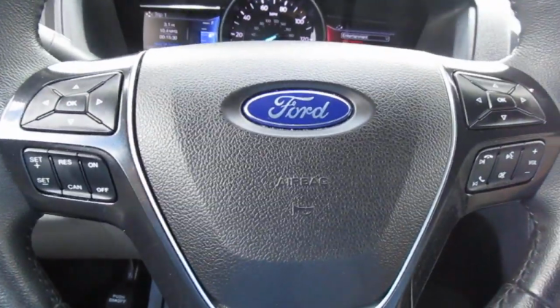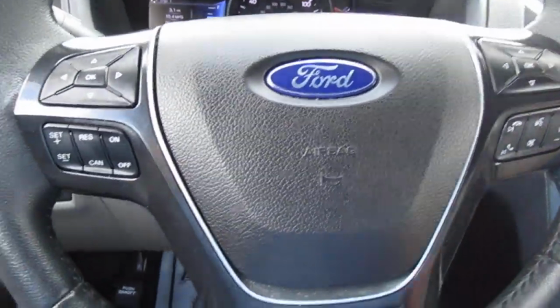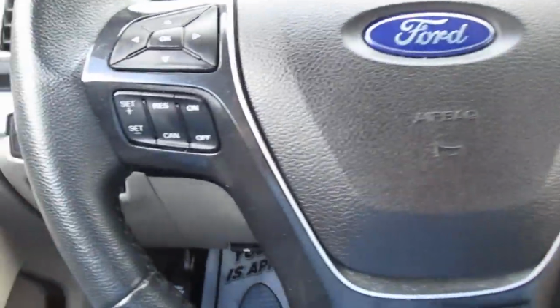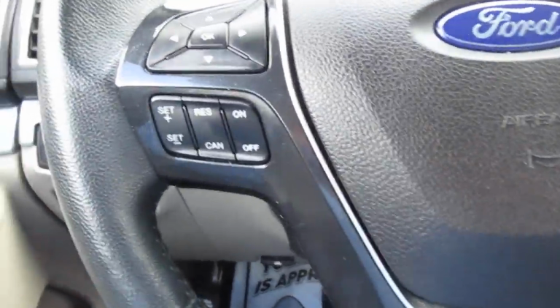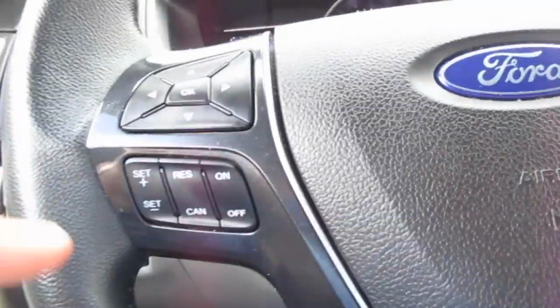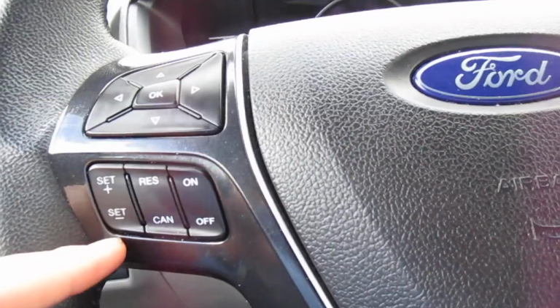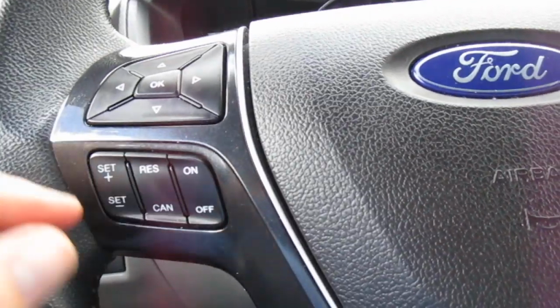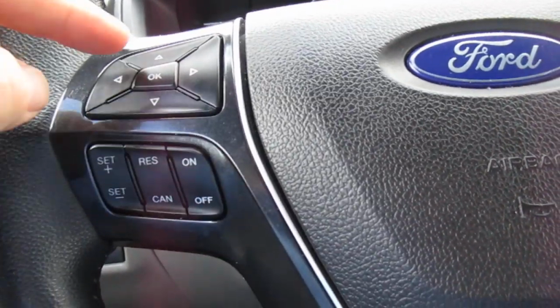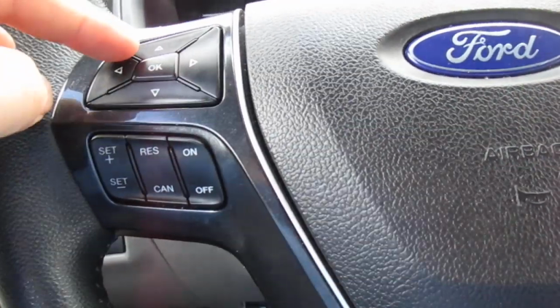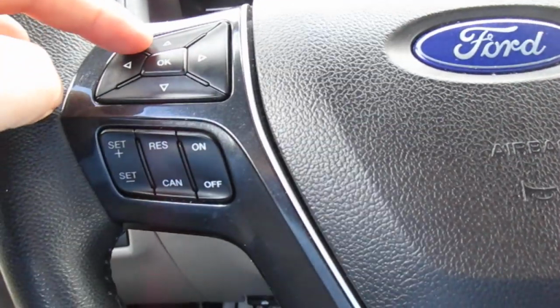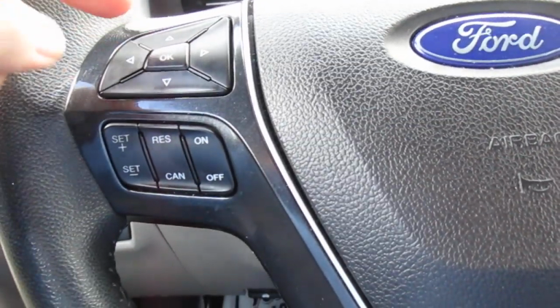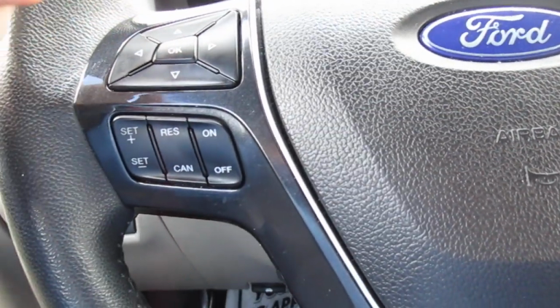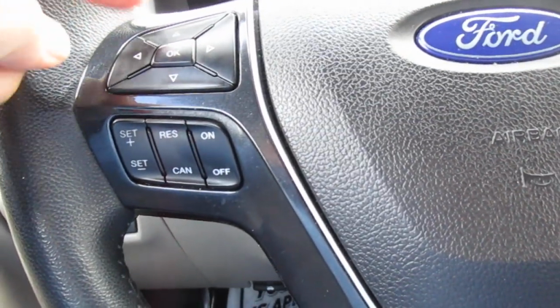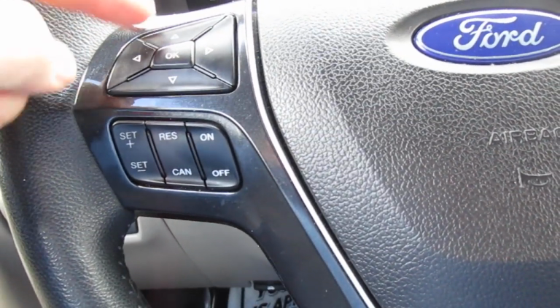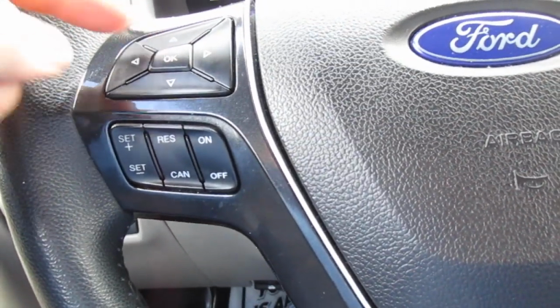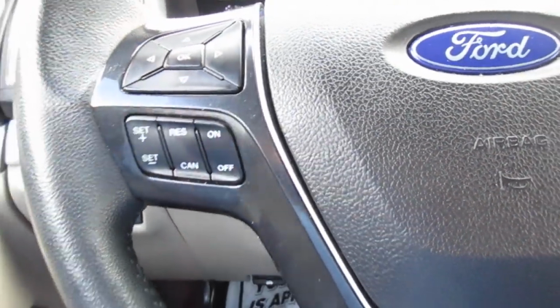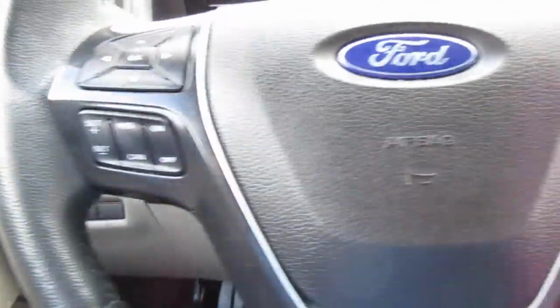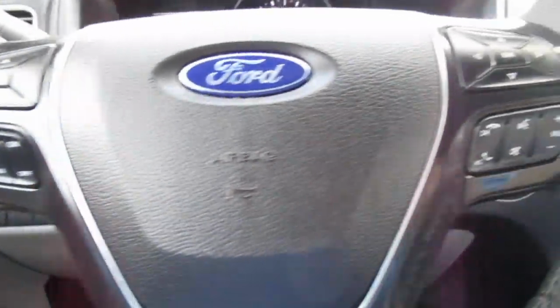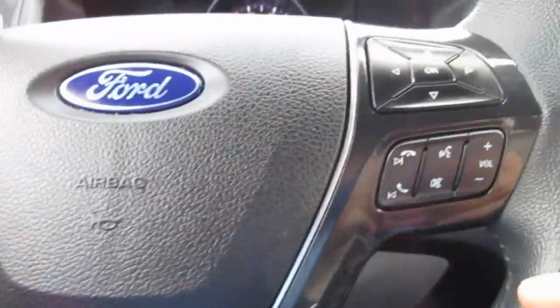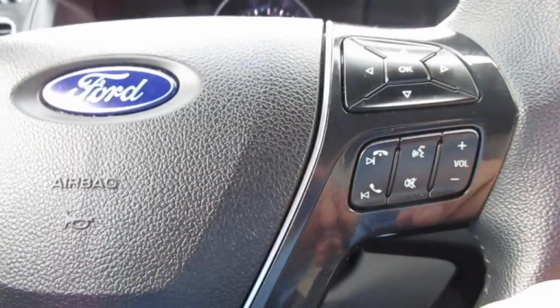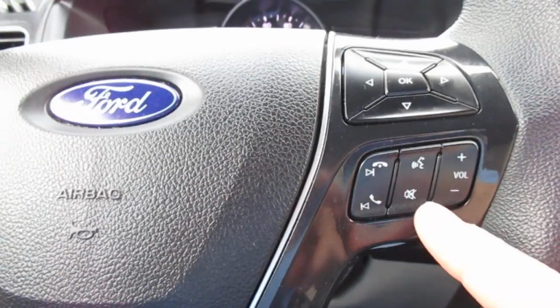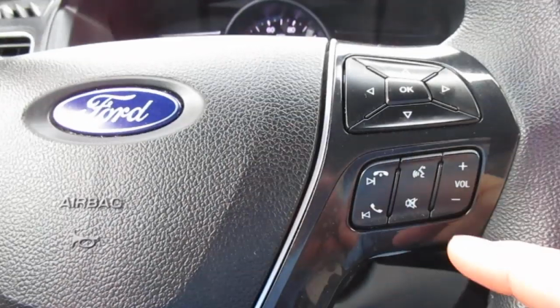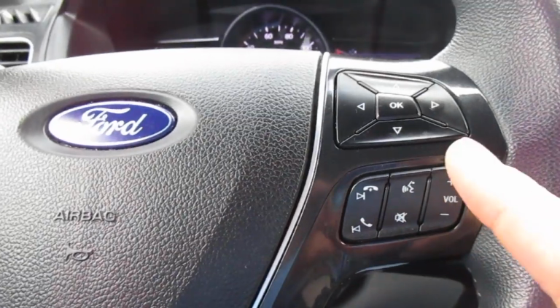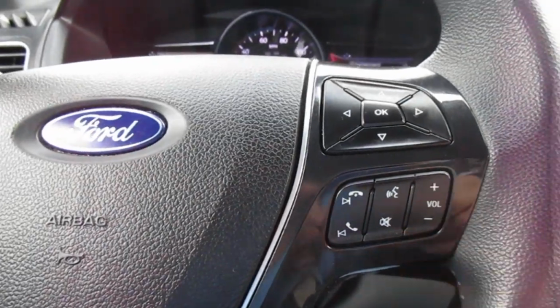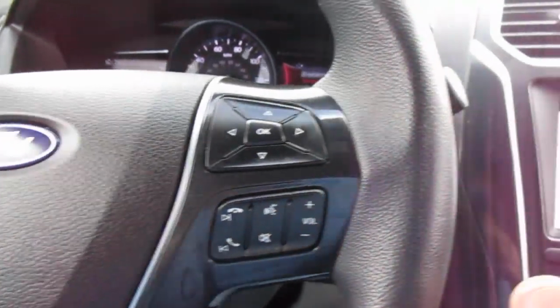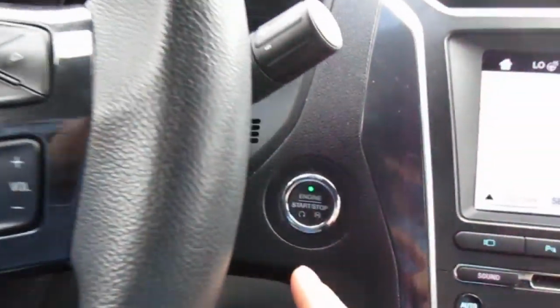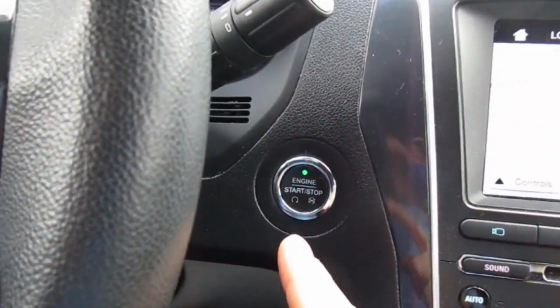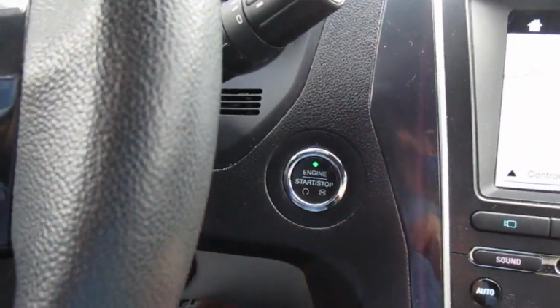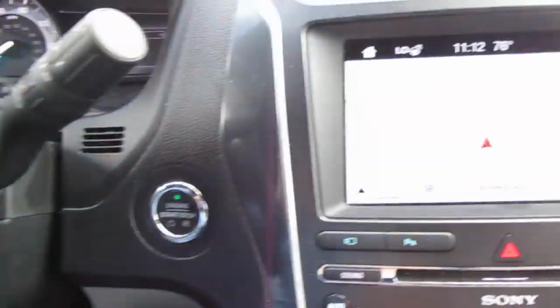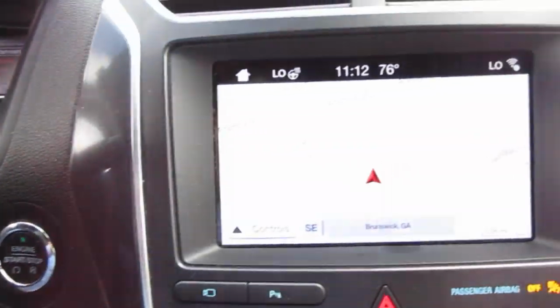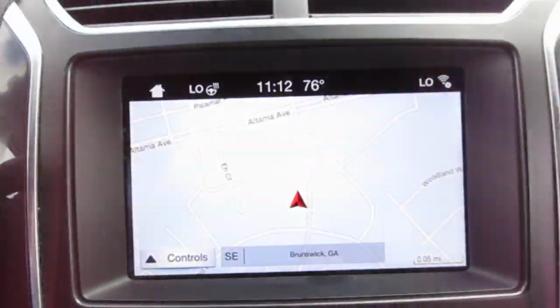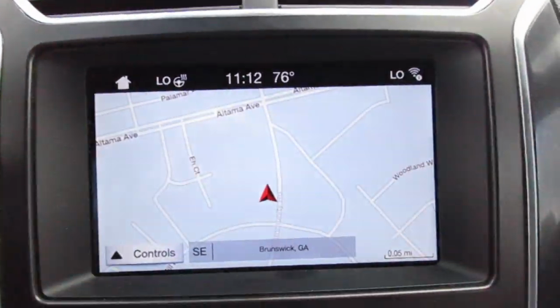On your steering wheel, on the left-hand side, you have cruise control, vehicle menu display options, and trip odometers. On the right-hand side you have Bluetooth connectivity and audio control, push-button start, and a full-size navigation screen.